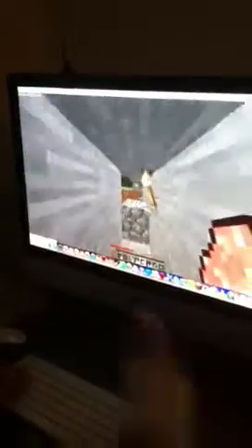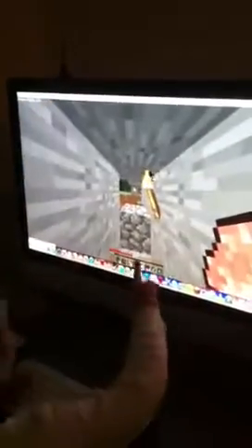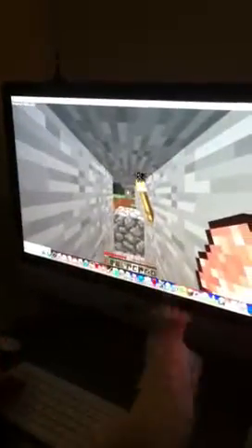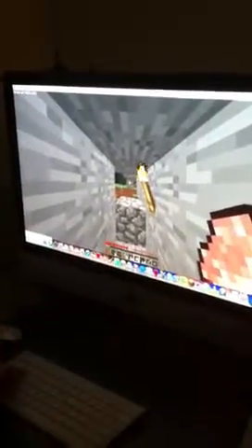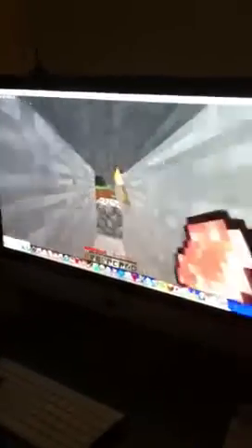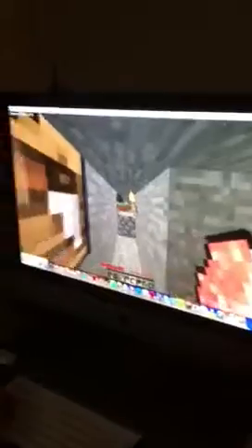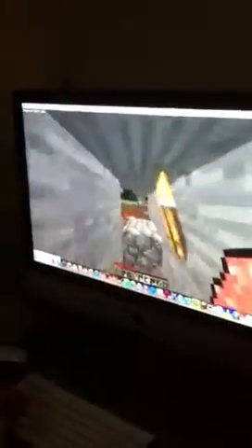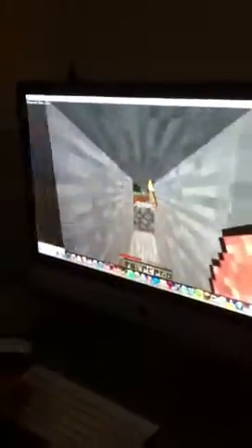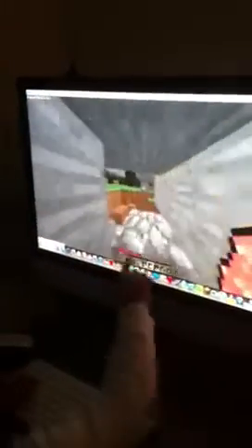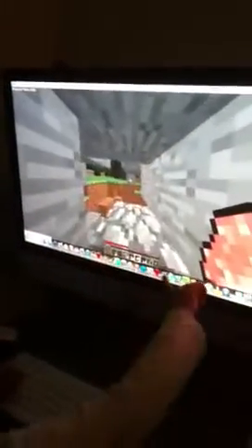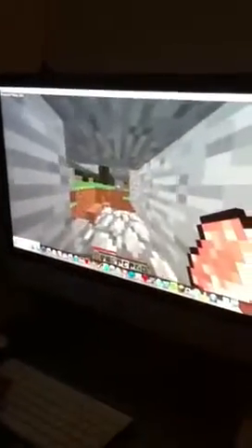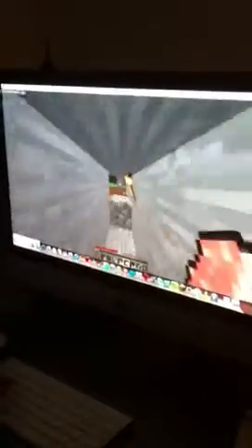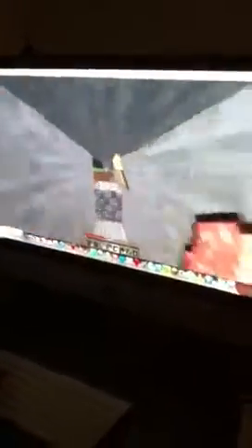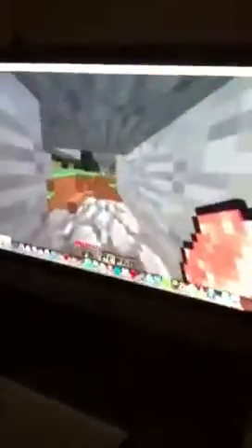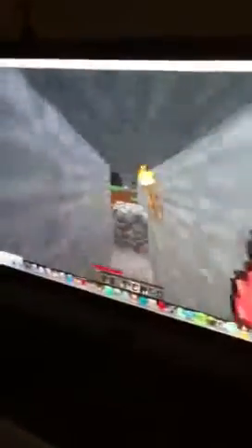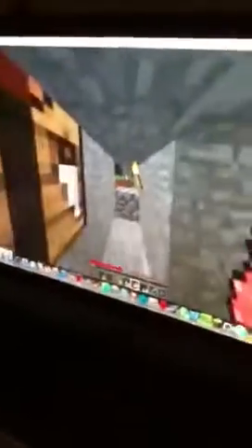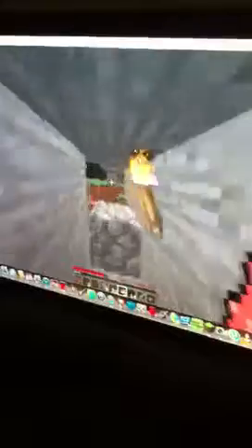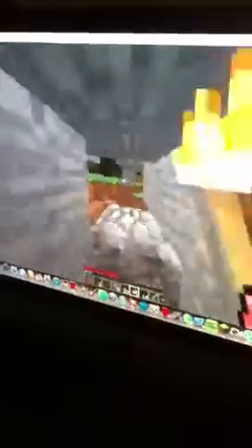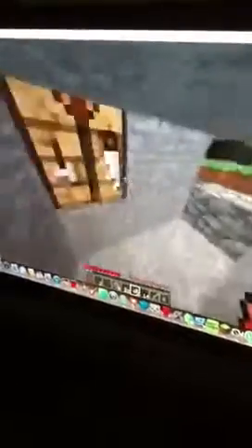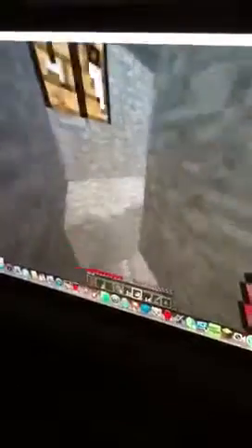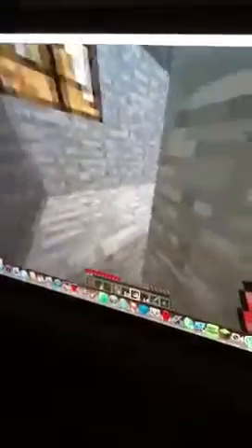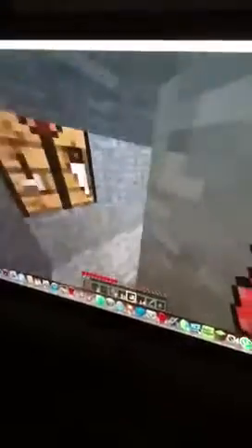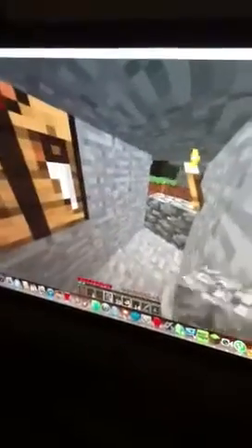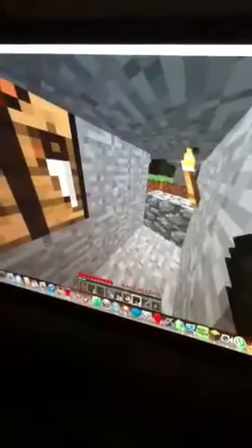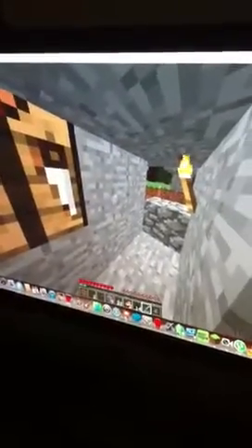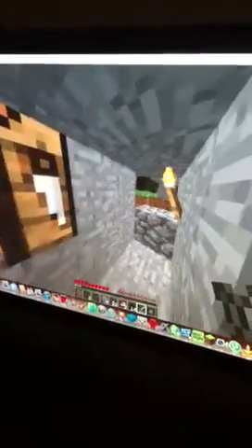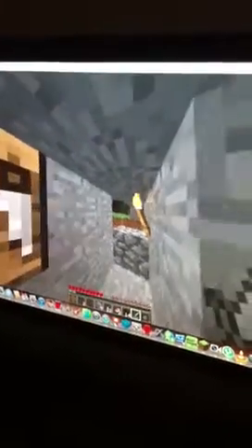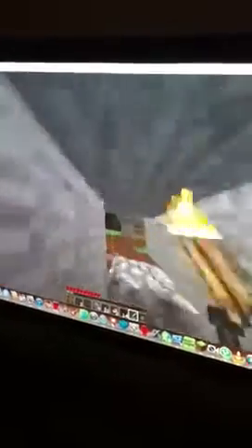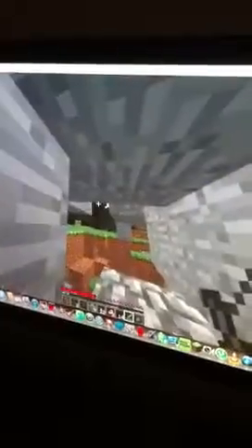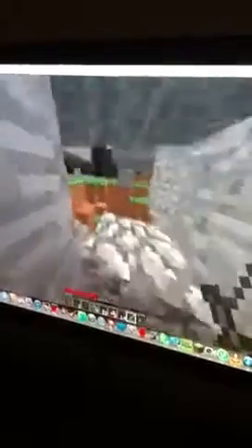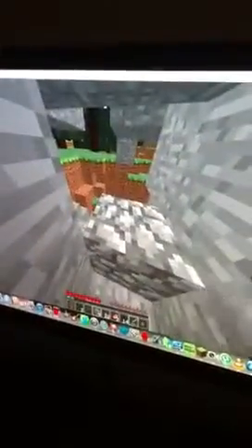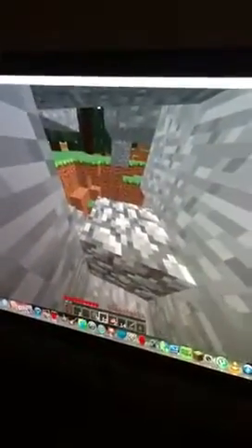This is your health bar — if it's empty and you get hurt, your hearts don't go up. I've got a sword because I showed you last time how to make a sword and an axe.